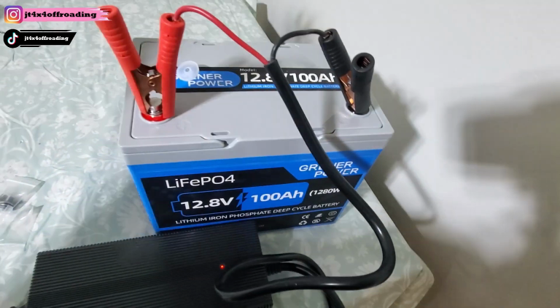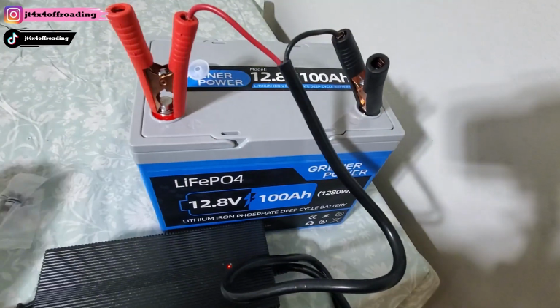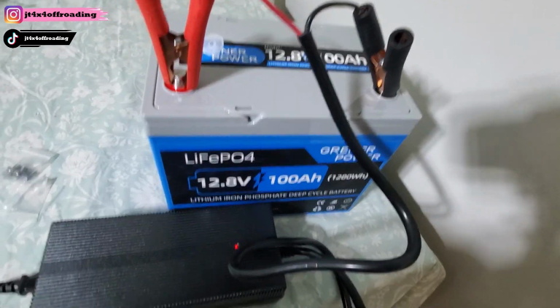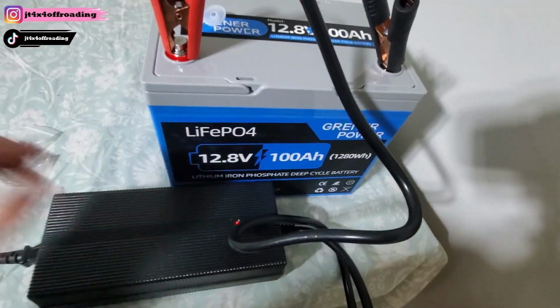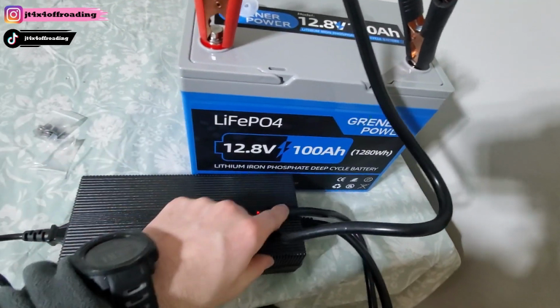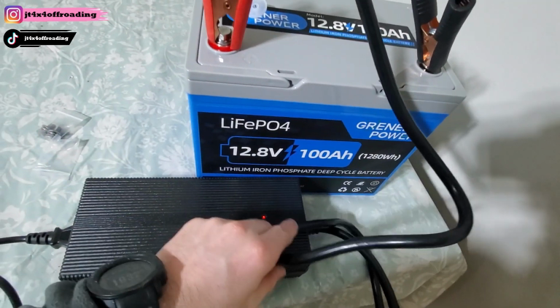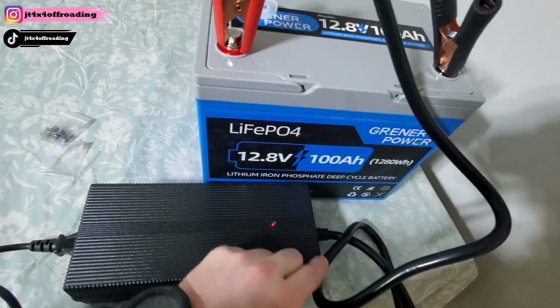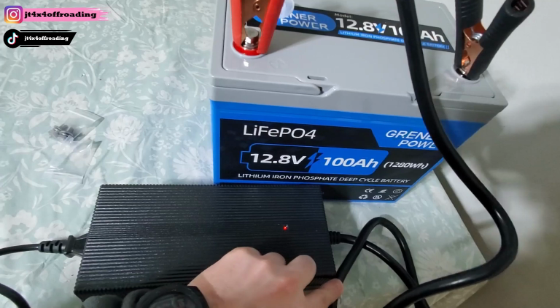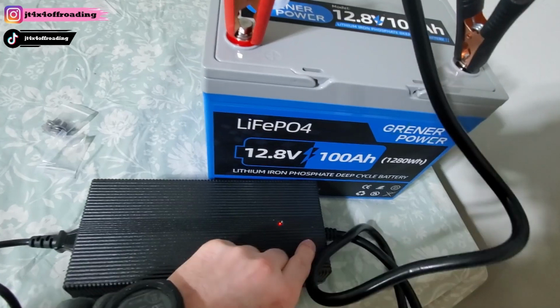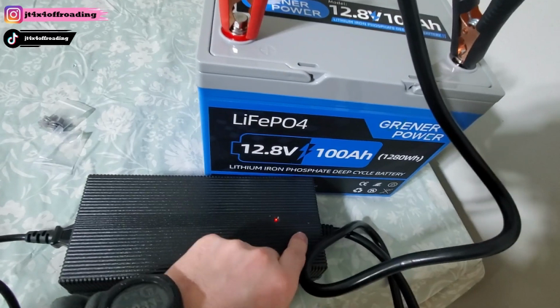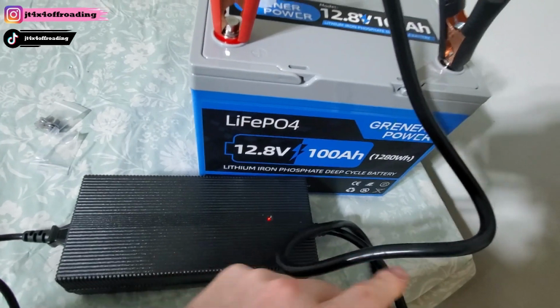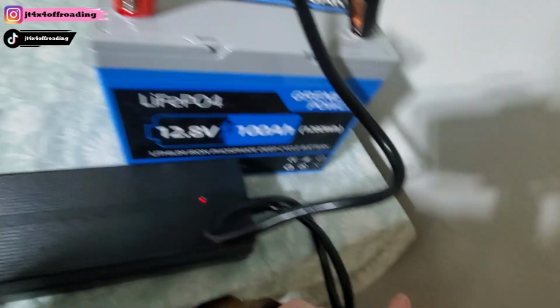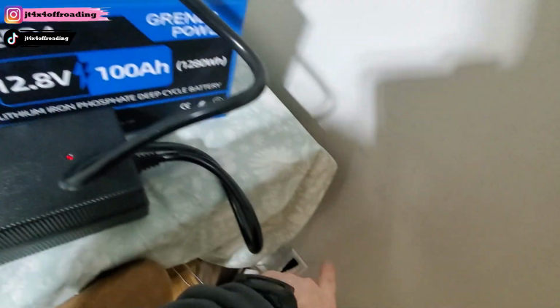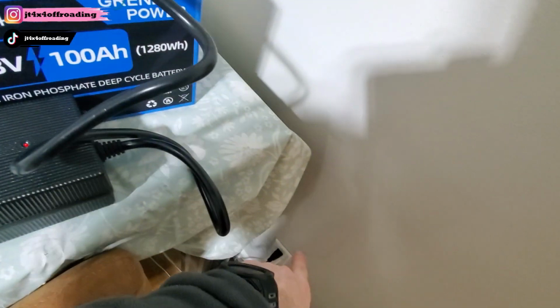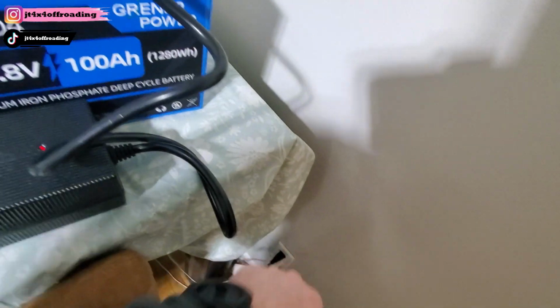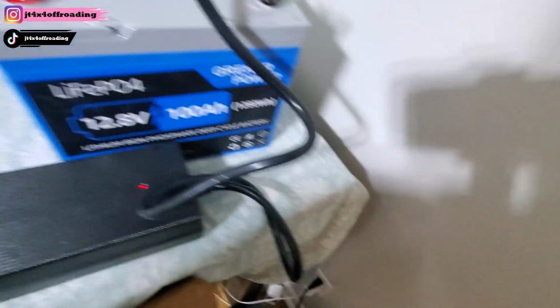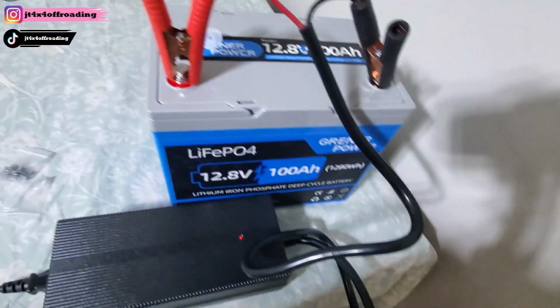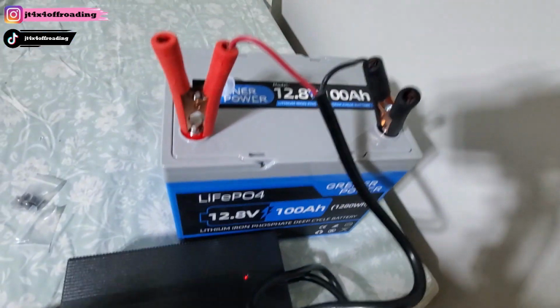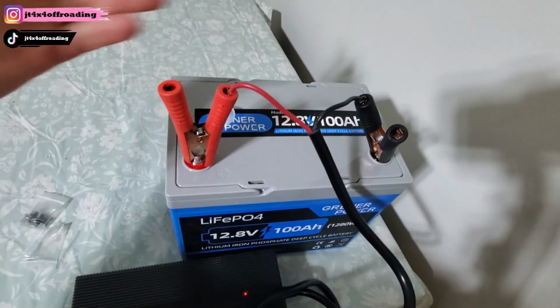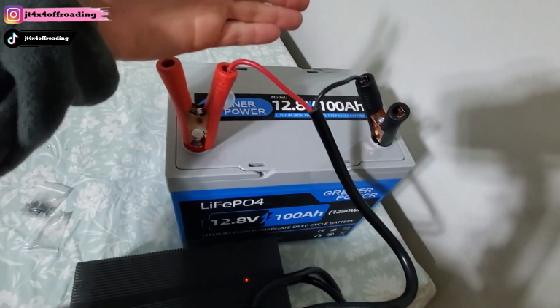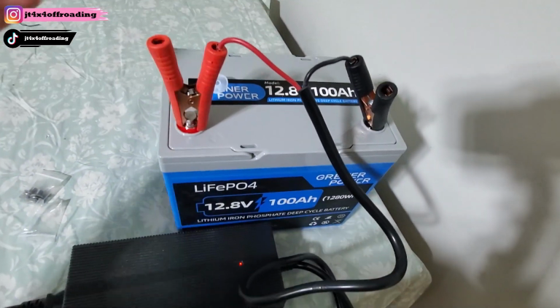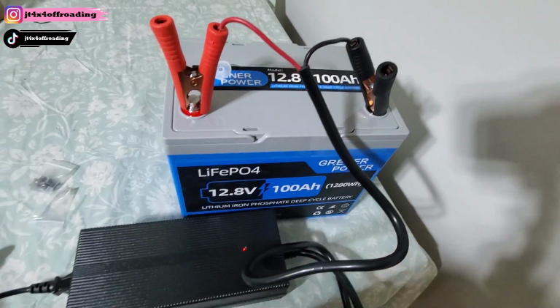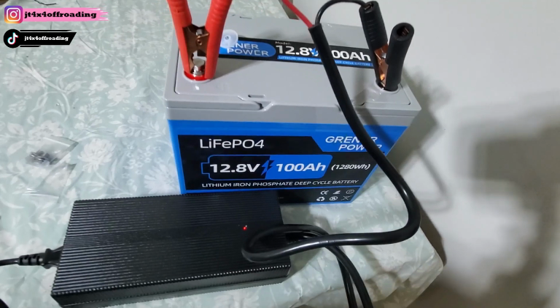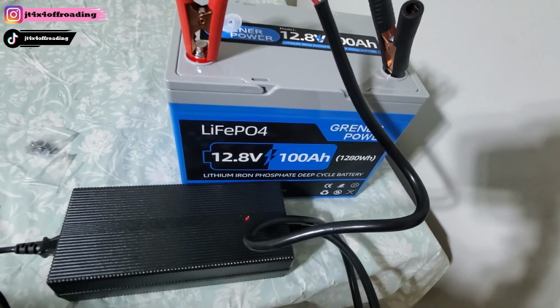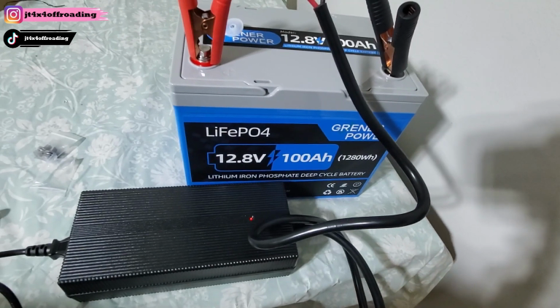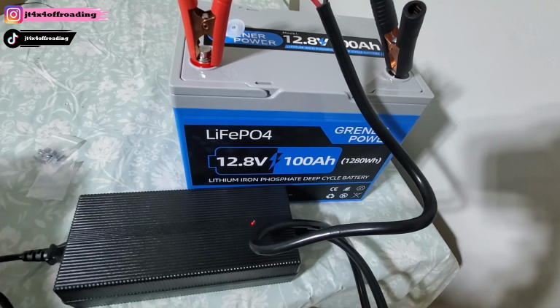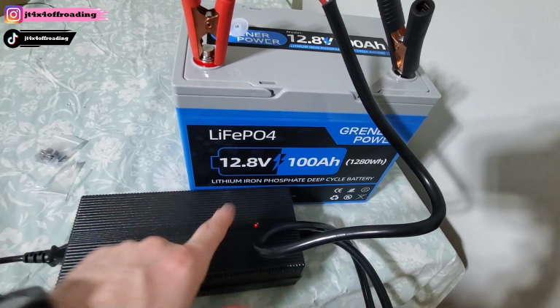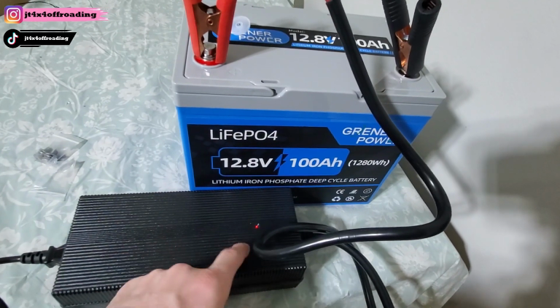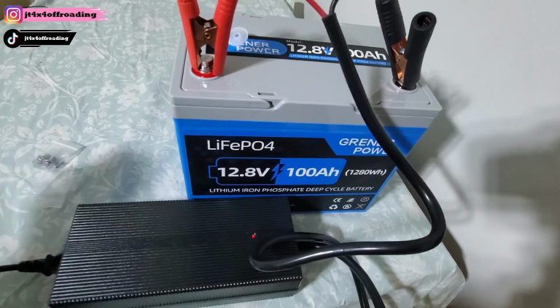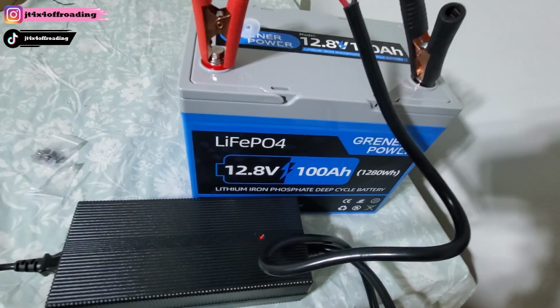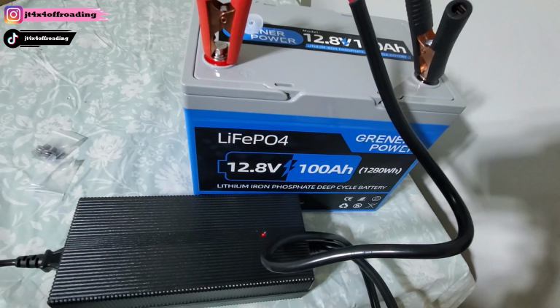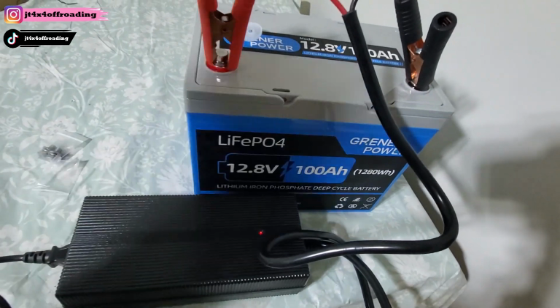It's as simple as hooking these alligator clips up. The charger is on green — you just plug it into the wall outlet and wait for it to charge up. Once it's green, we'll get to testing.